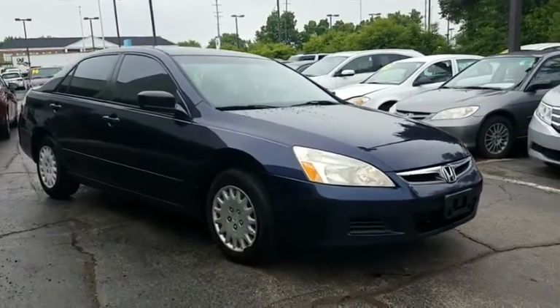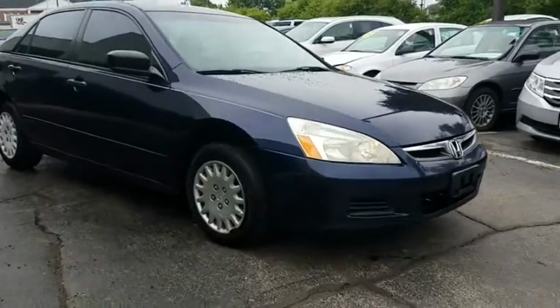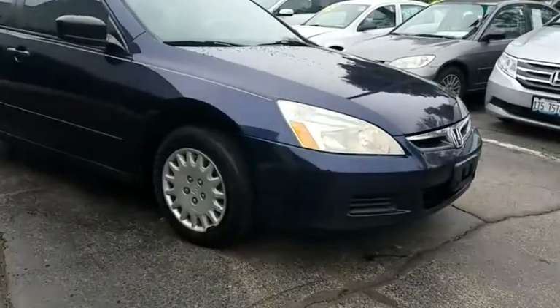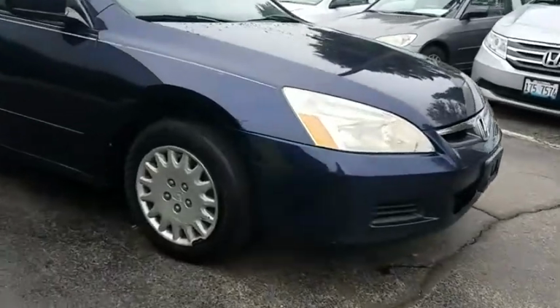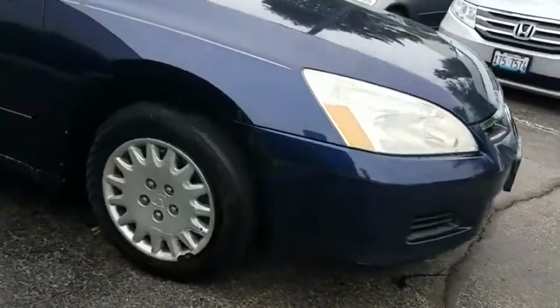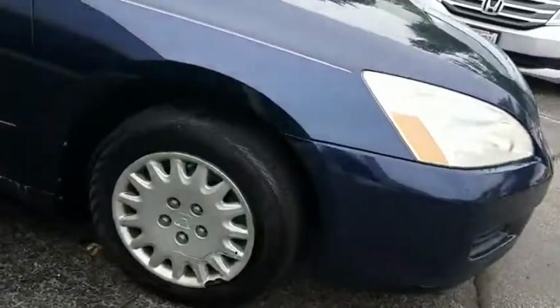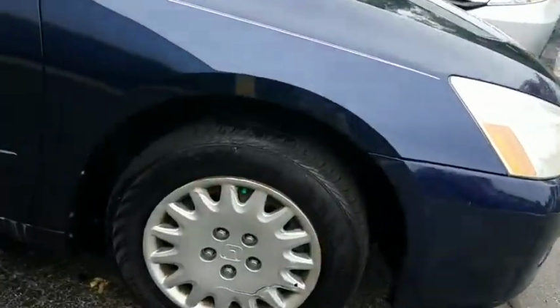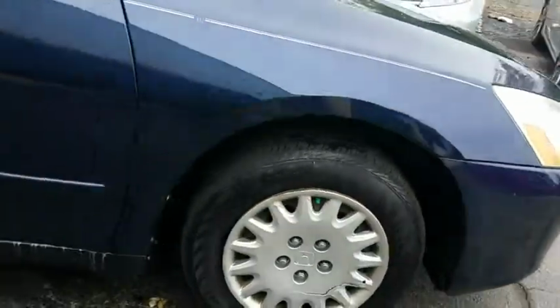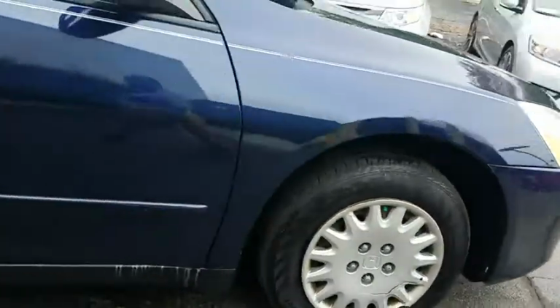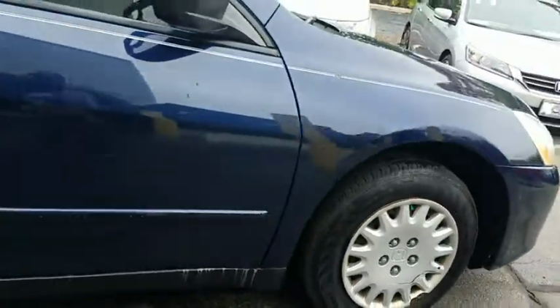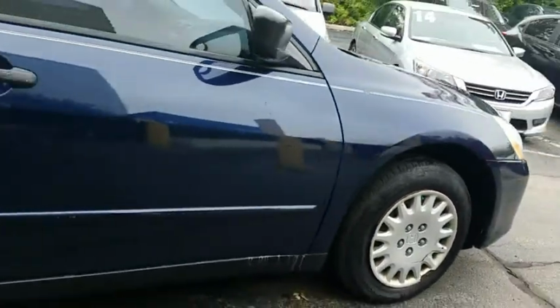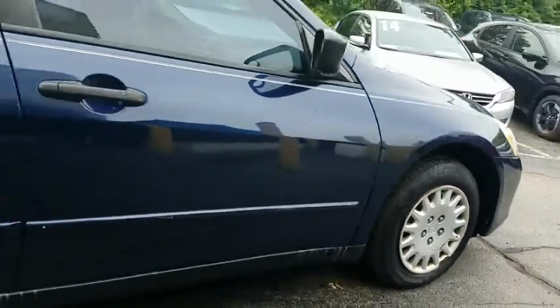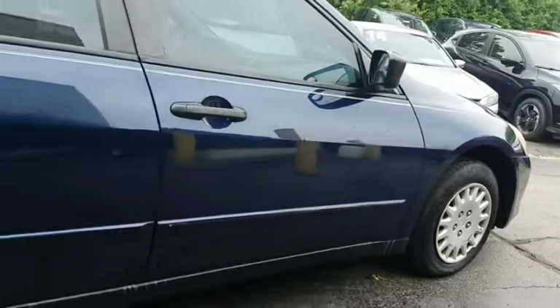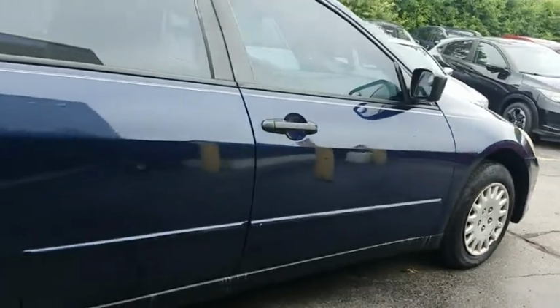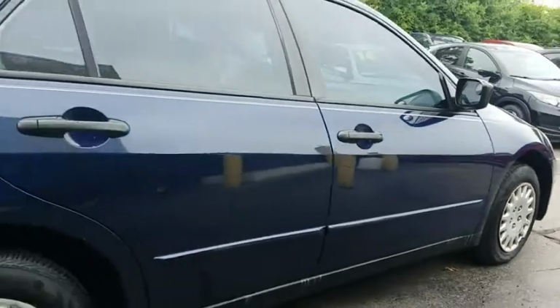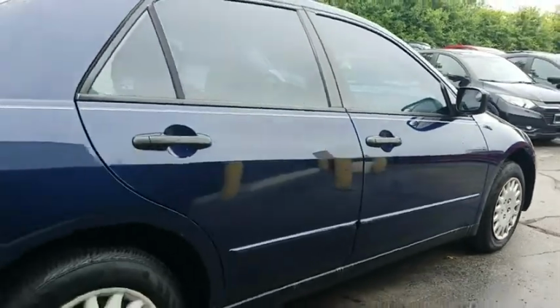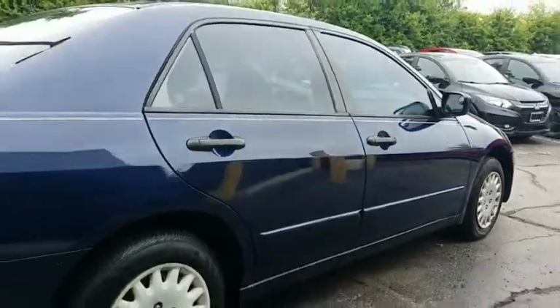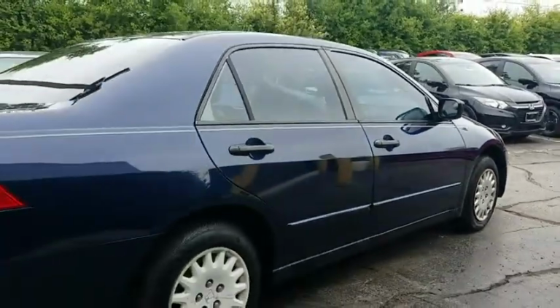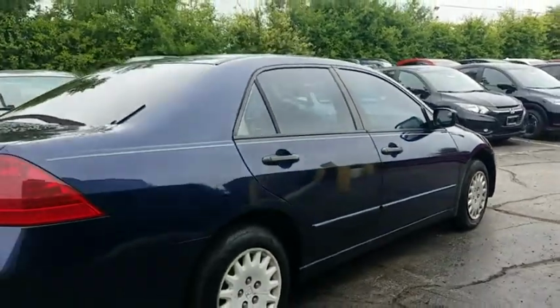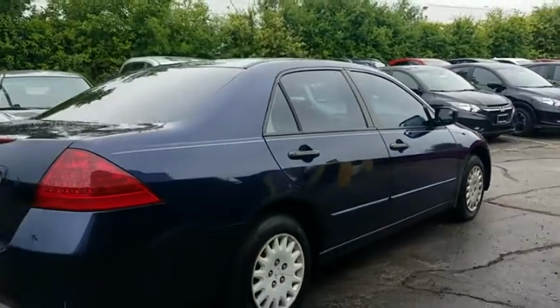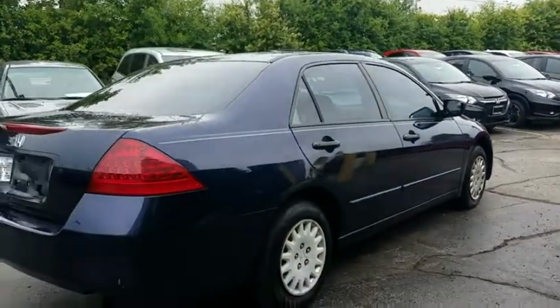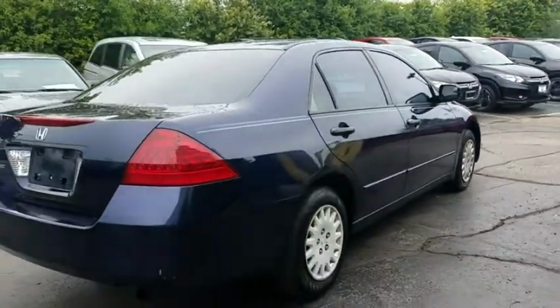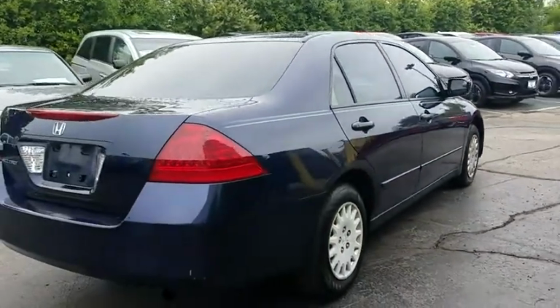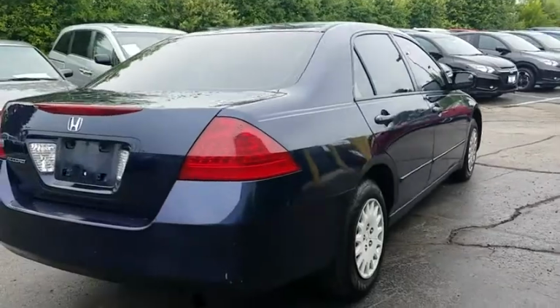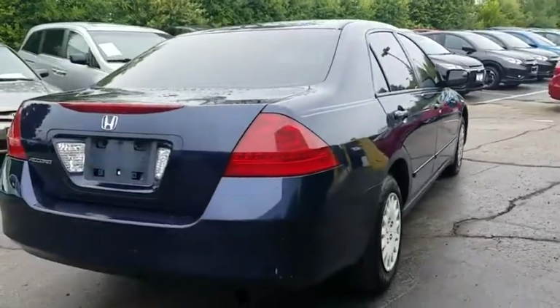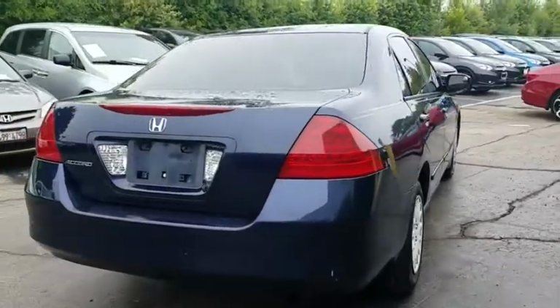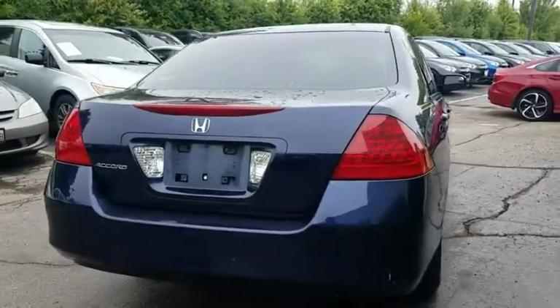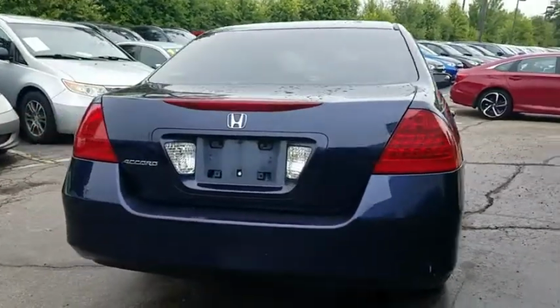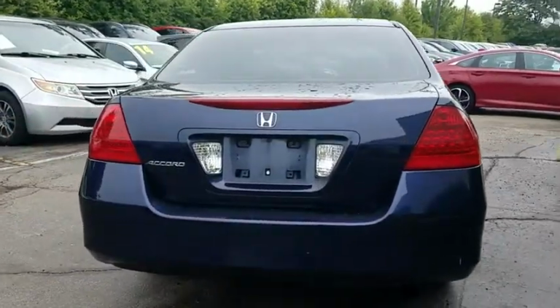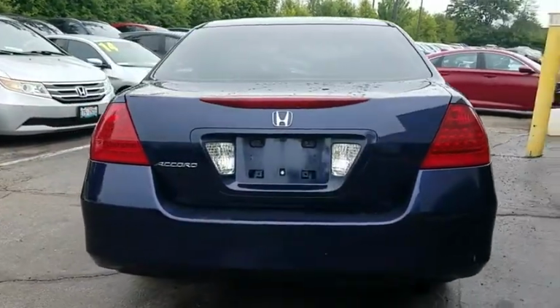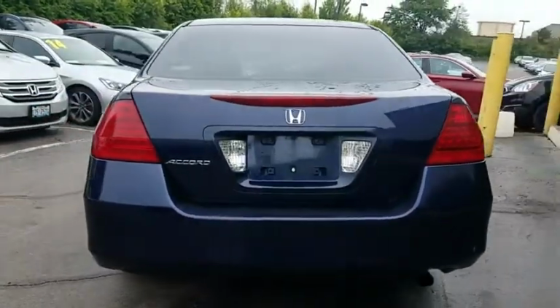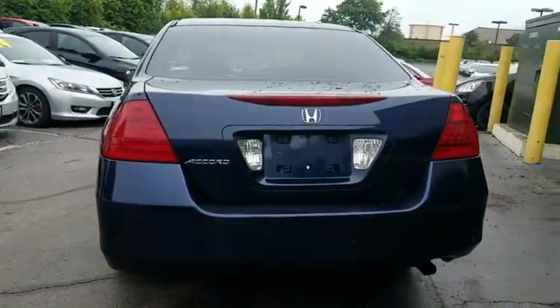Here are some of this vehicle's great options. Dual airbags. Power steering. AM FM stereo with CD player. Center armrest. Power windows. Rear window defroster. CD player. Panic alarm. Remote keyless entry. Tachometer.